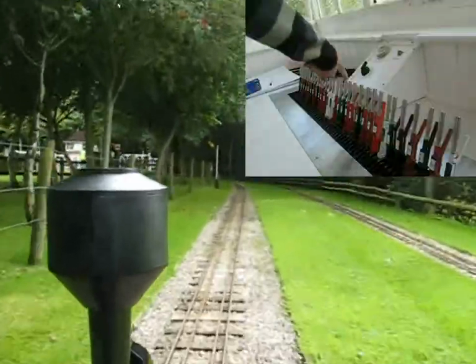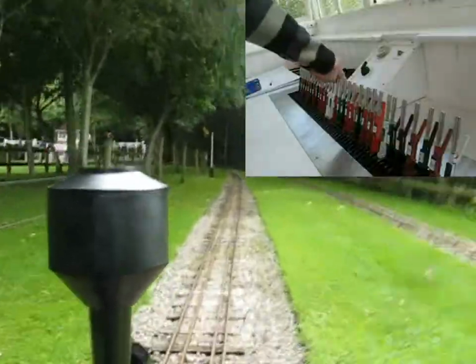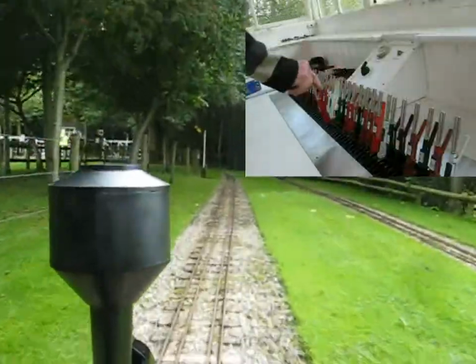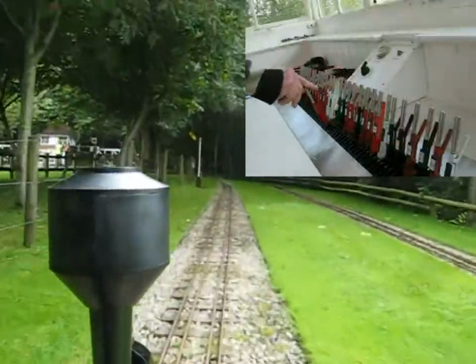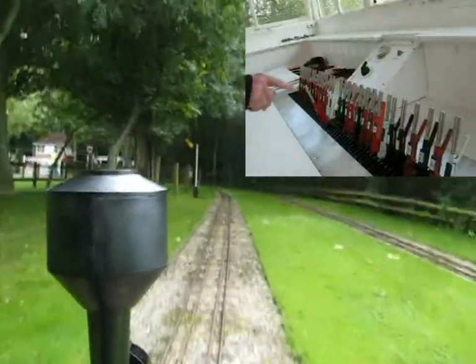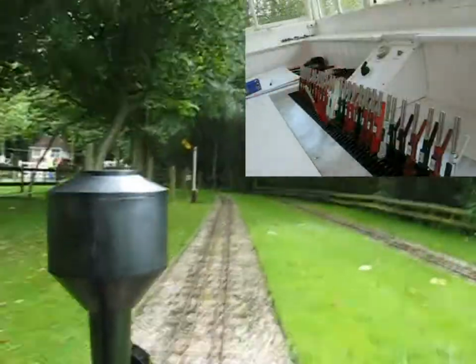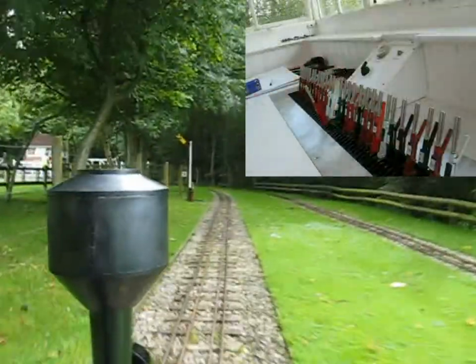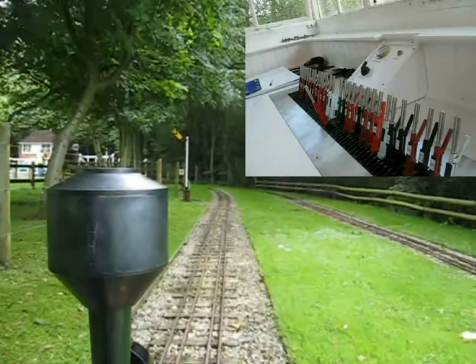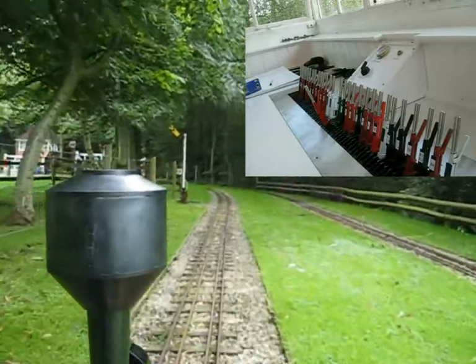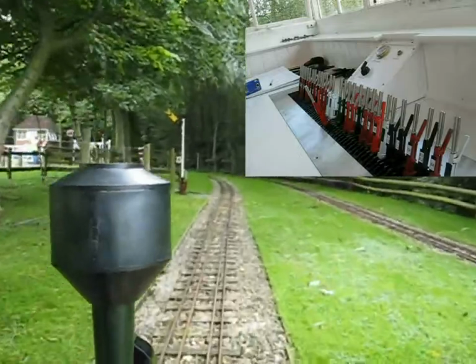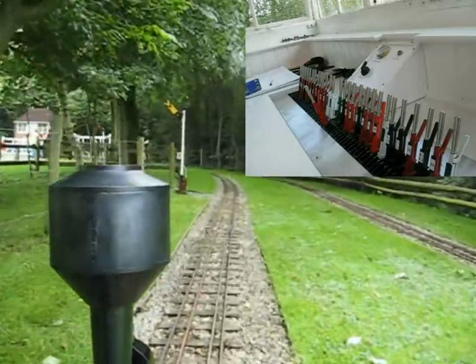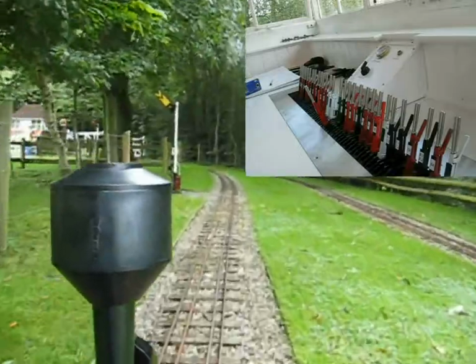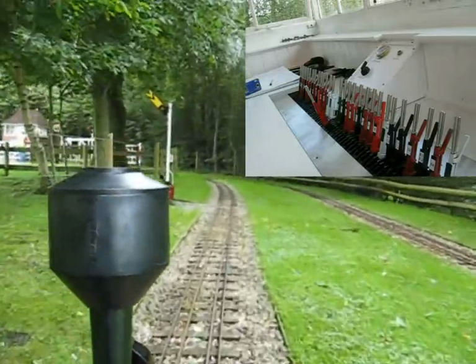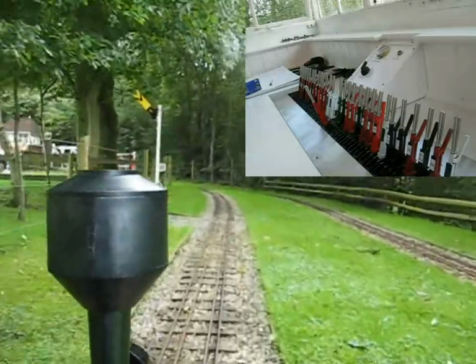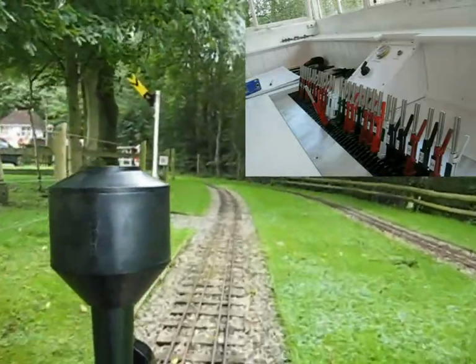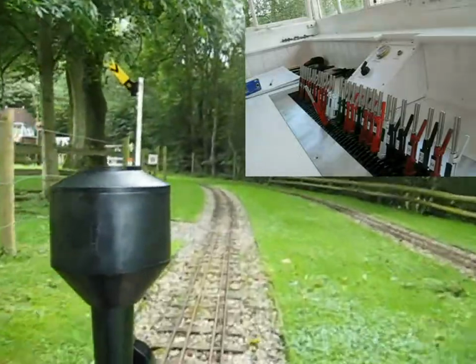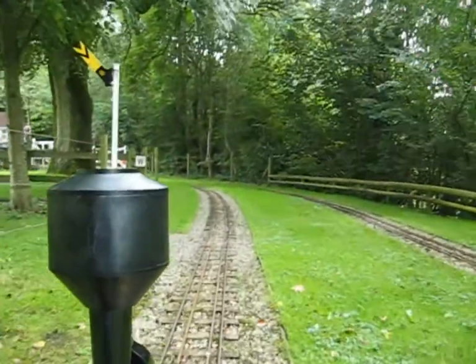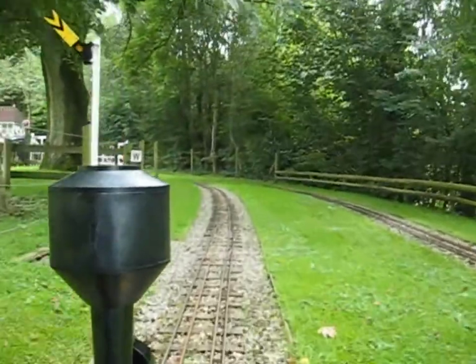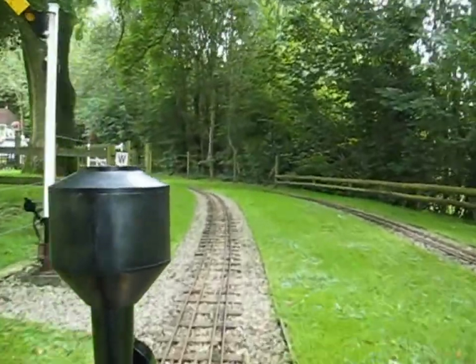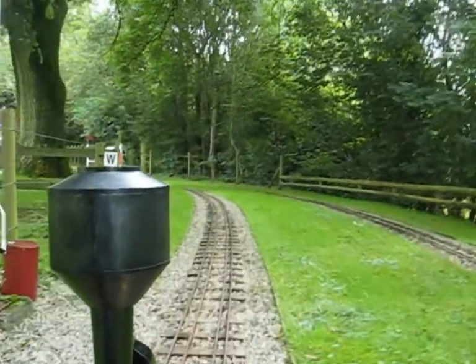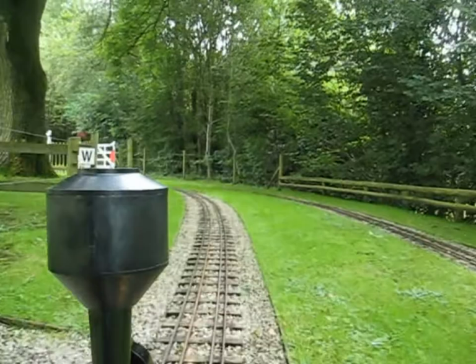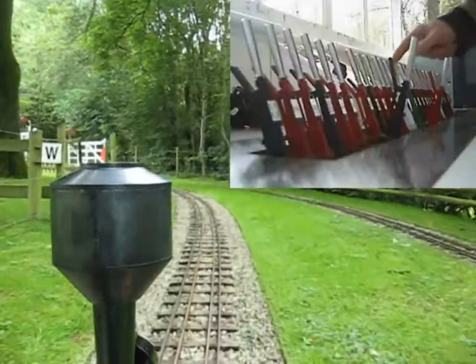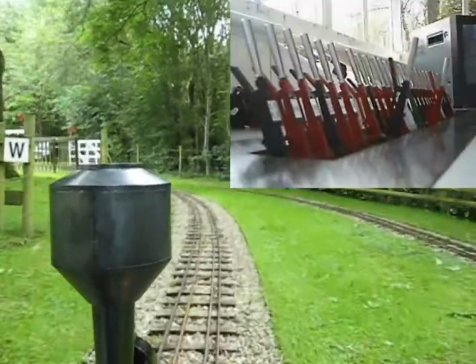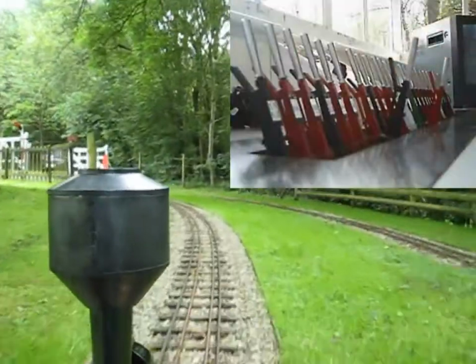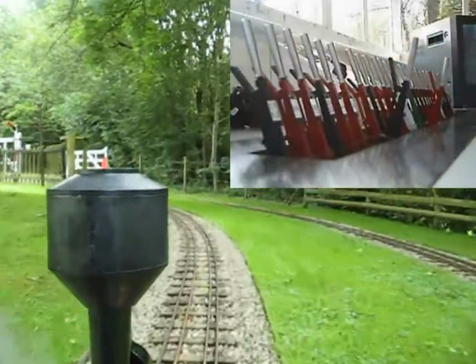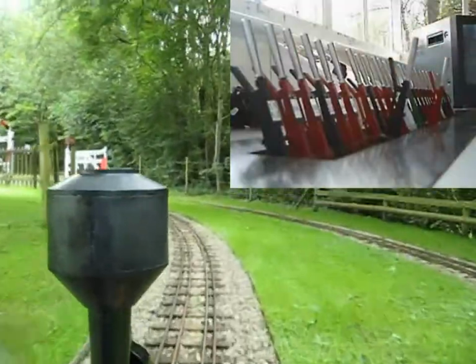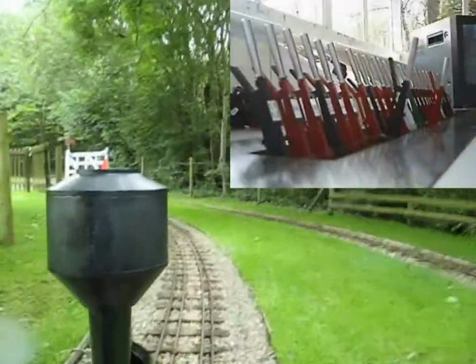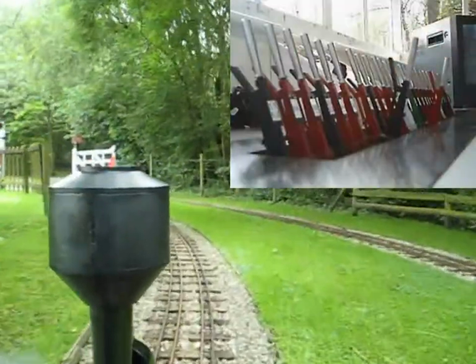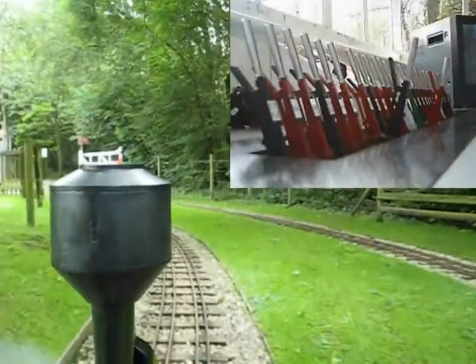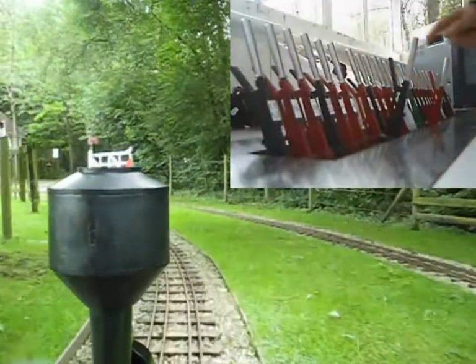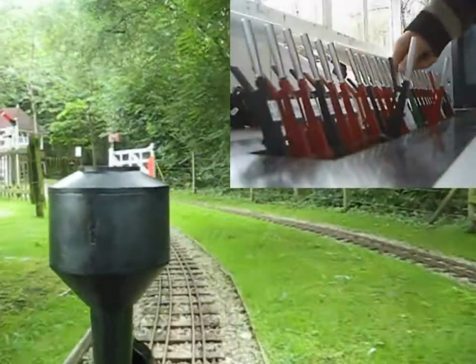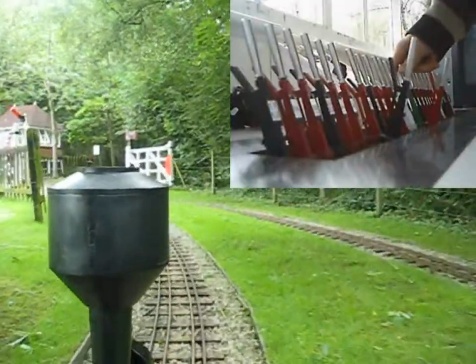The next thing we approach is the outer home signal. This is a caution signal ready for the crossing. If the next signal is at danger, you must stop. The next lever I'm pulling here is the bells for the crossing.